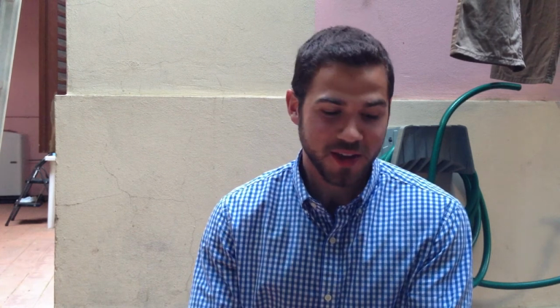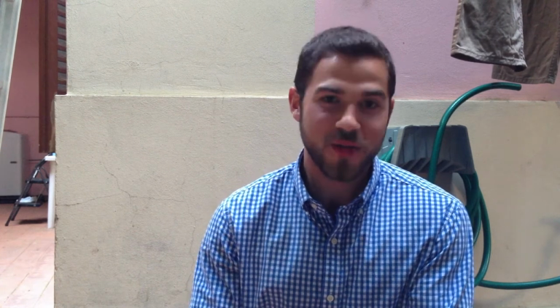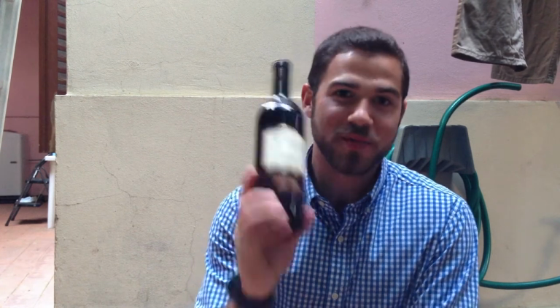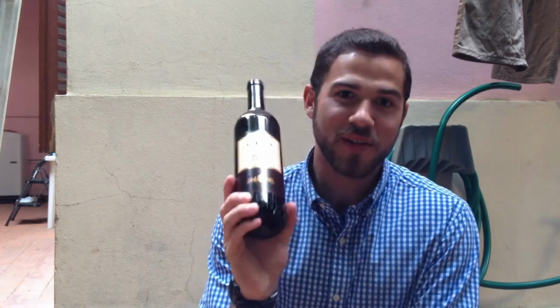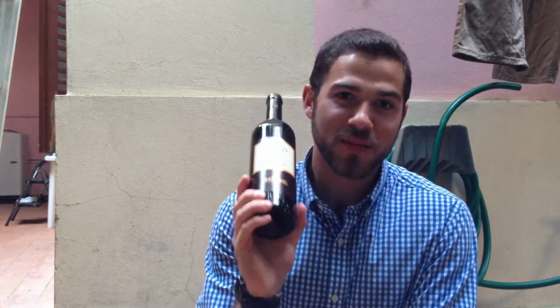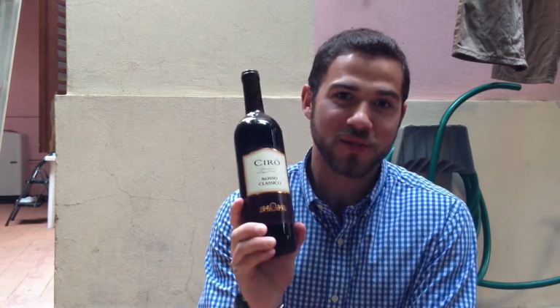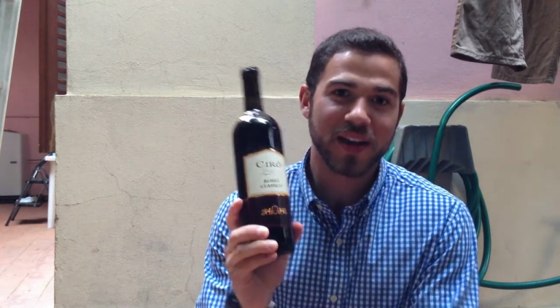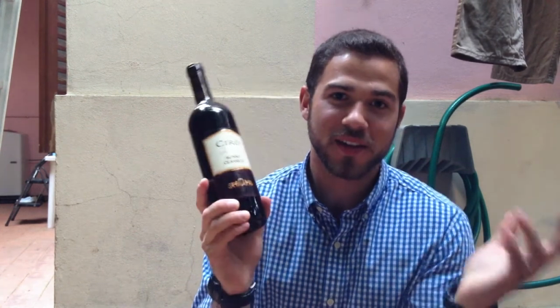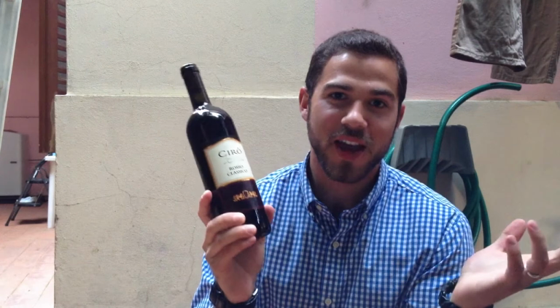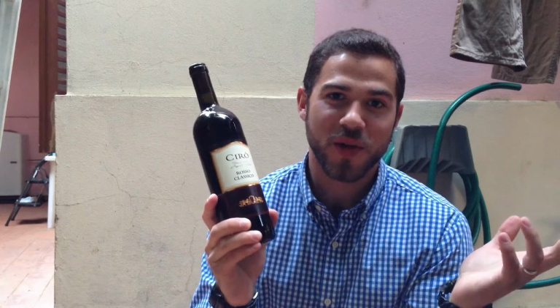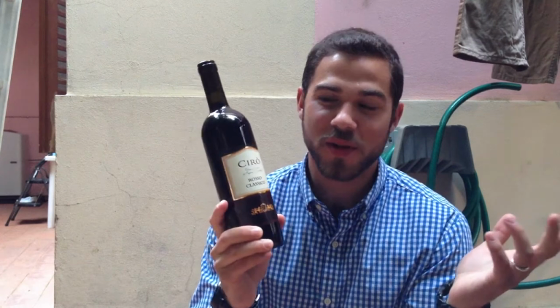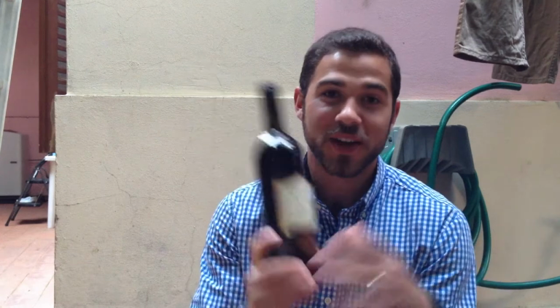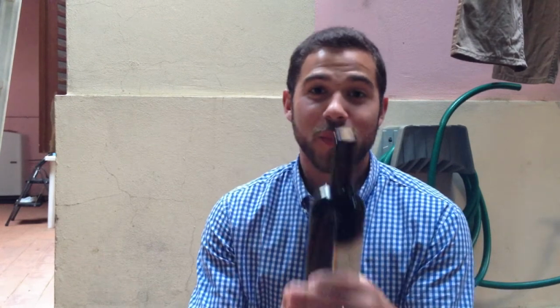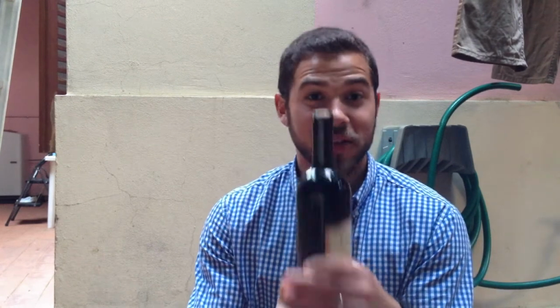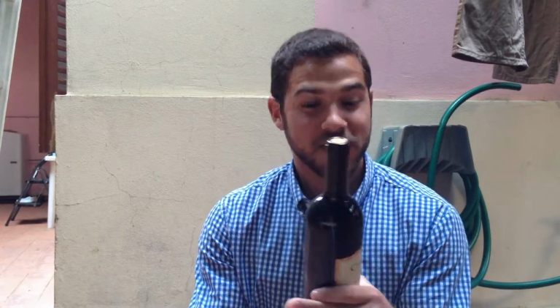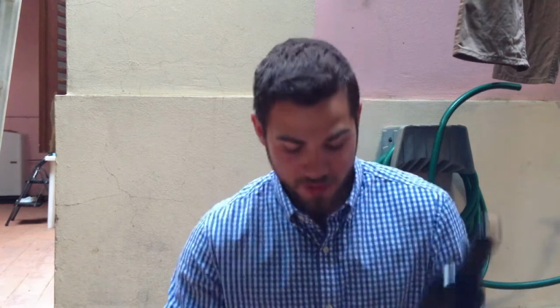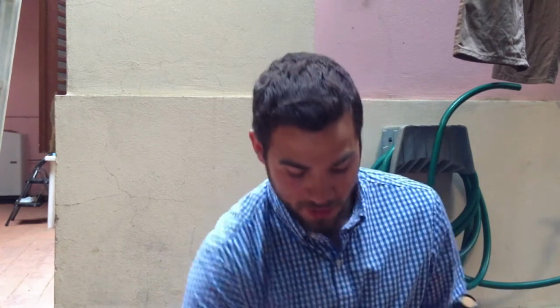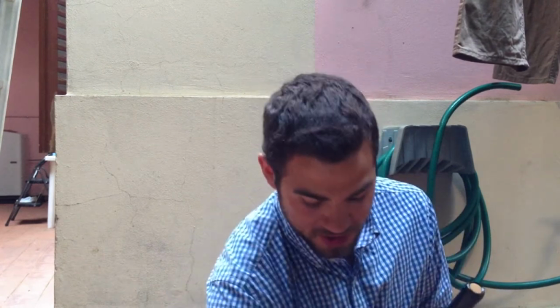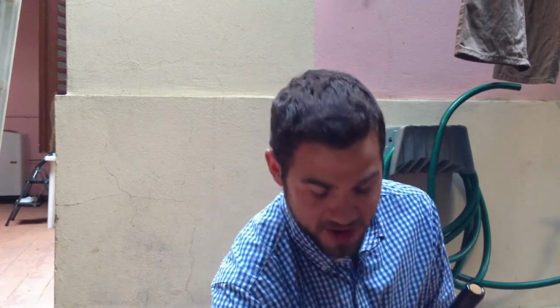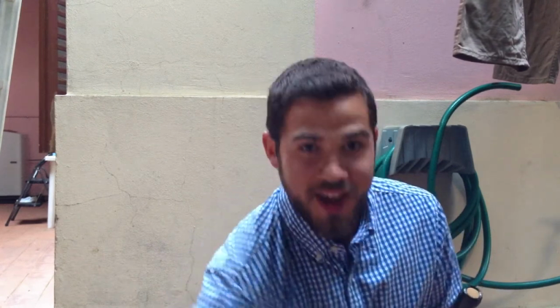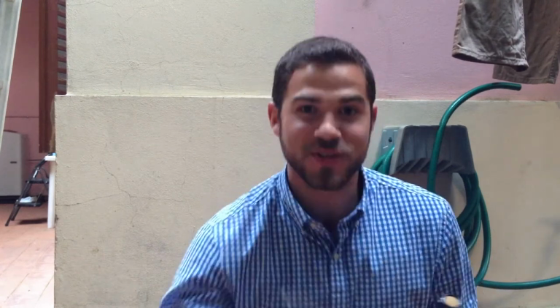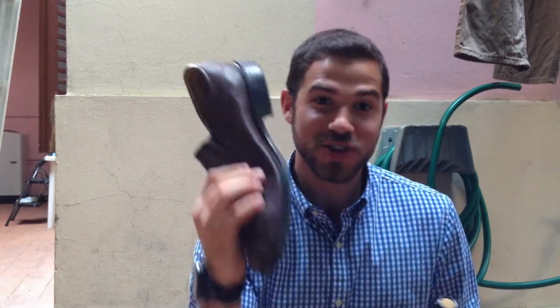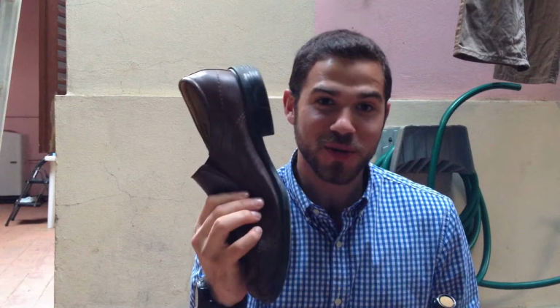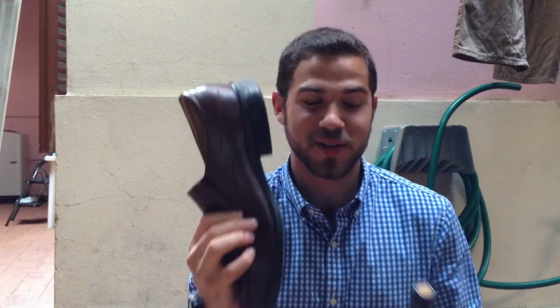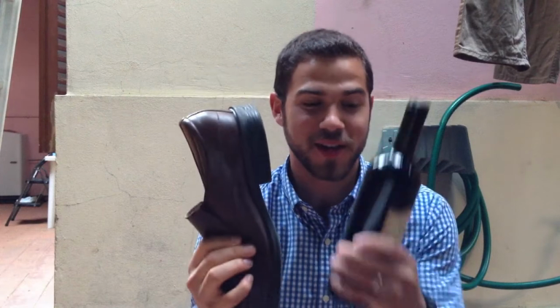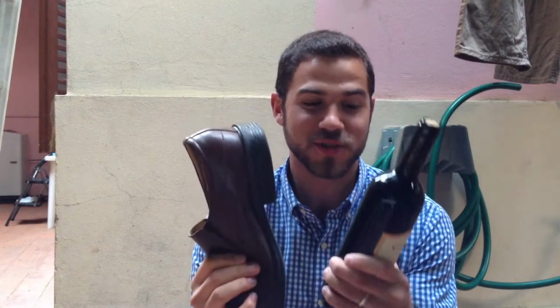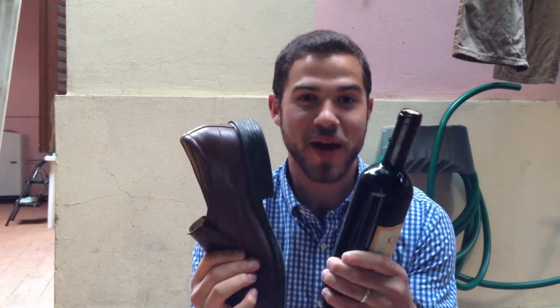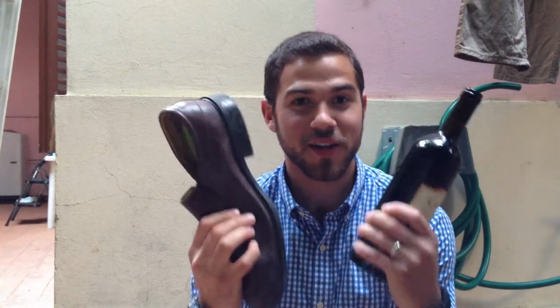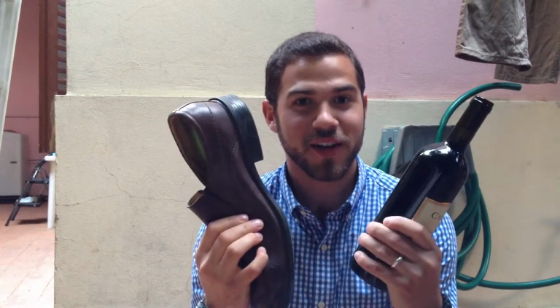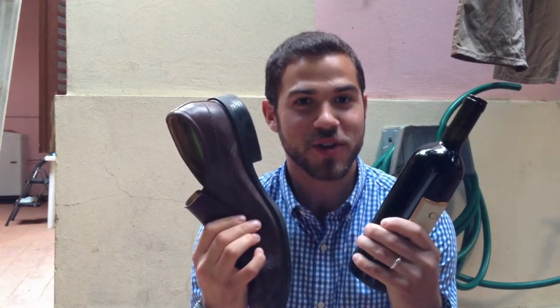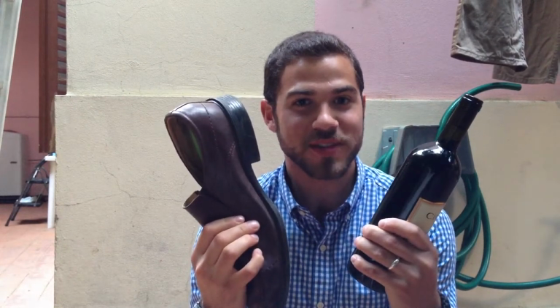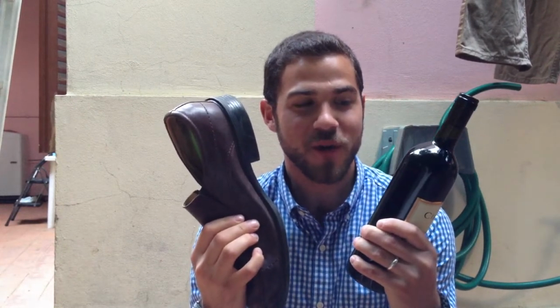So we have our lovely bottle of wine and no way of opening it. But luckily for the world, as long as you have a shoe and of course your wine bottle, you can always have wine.